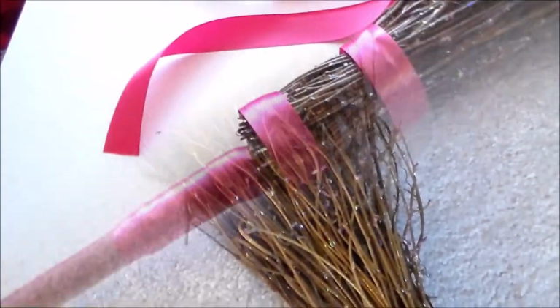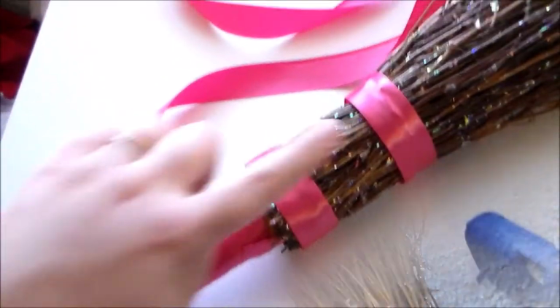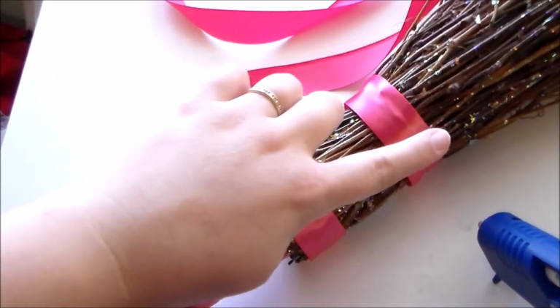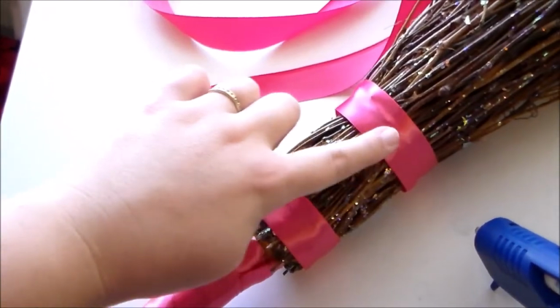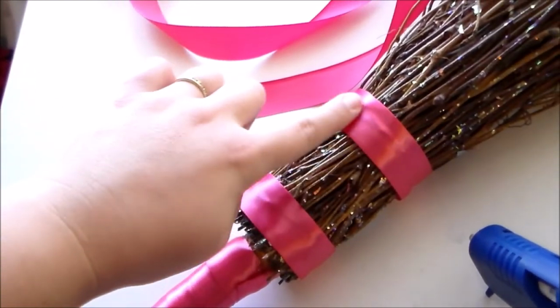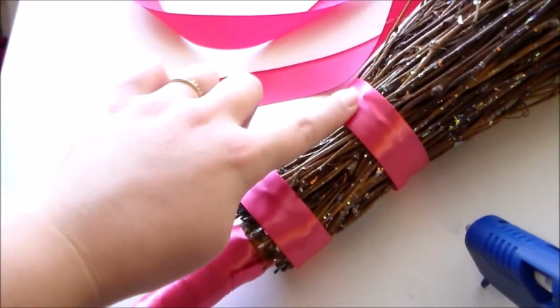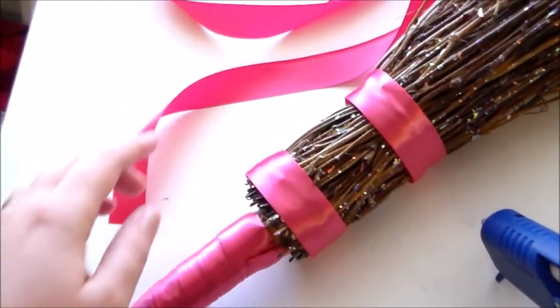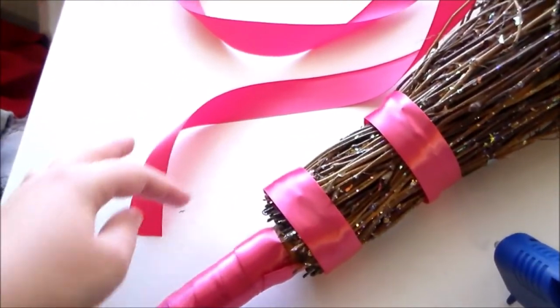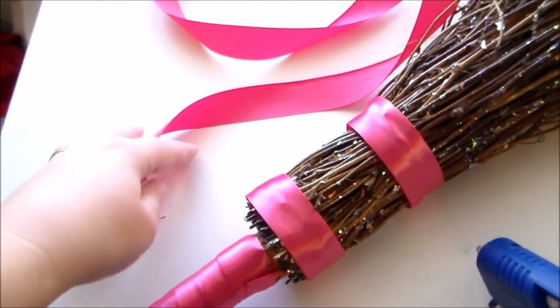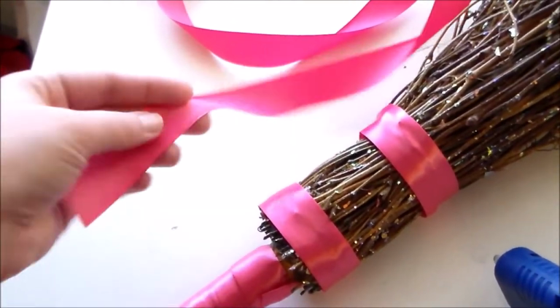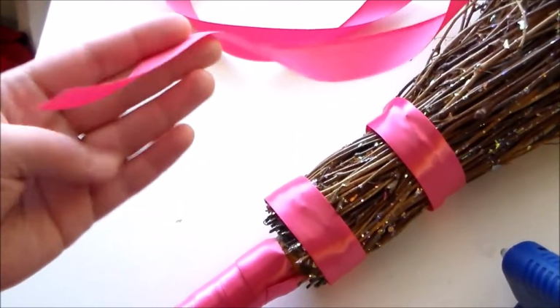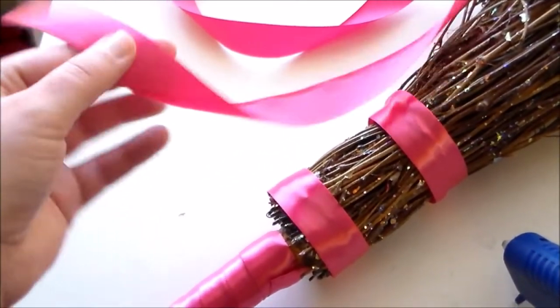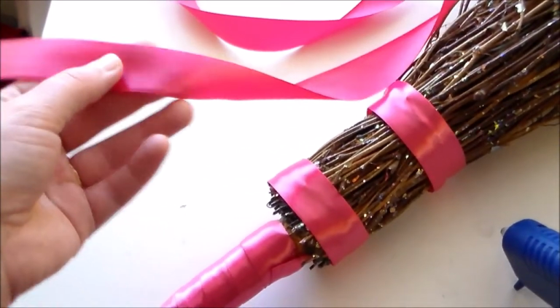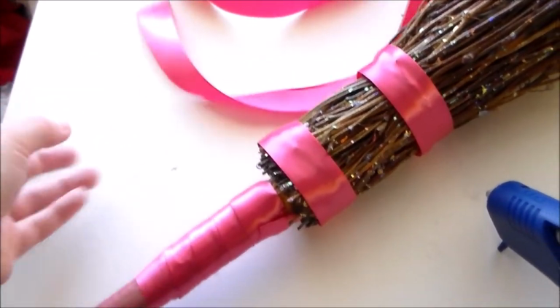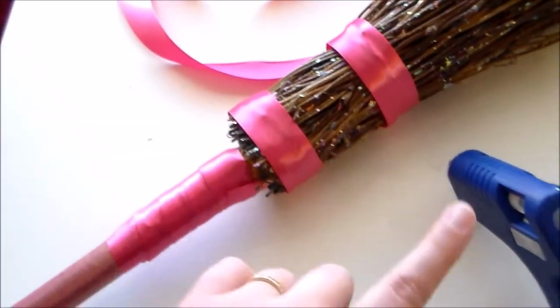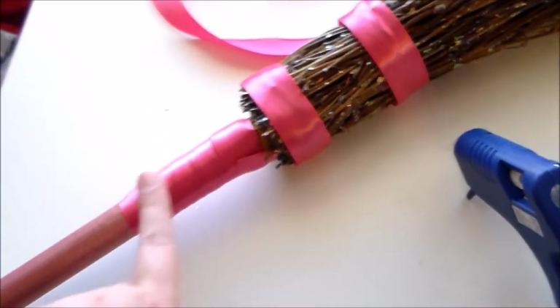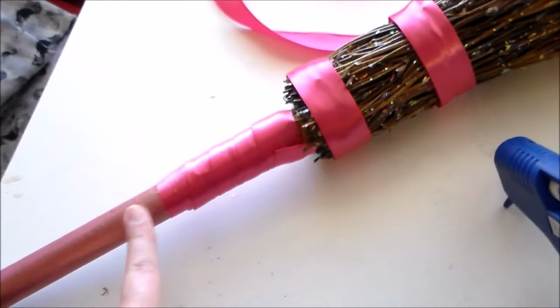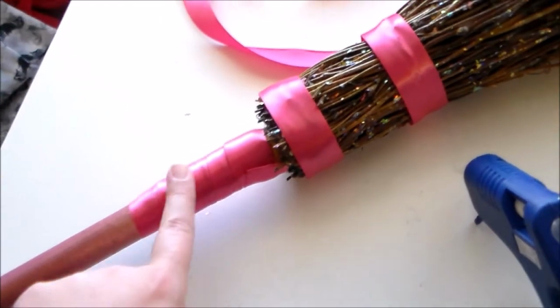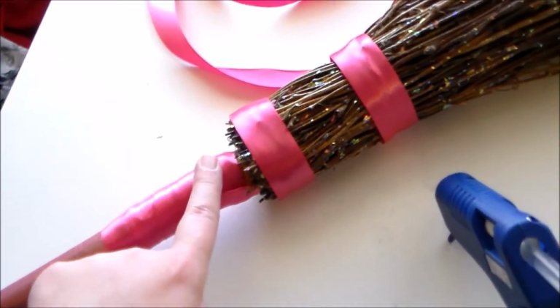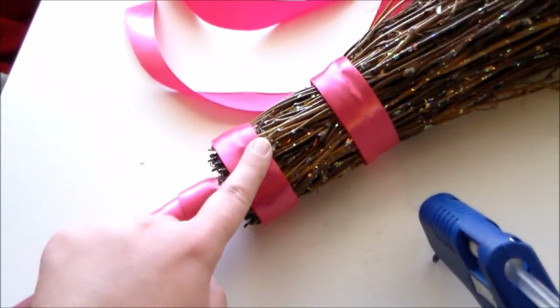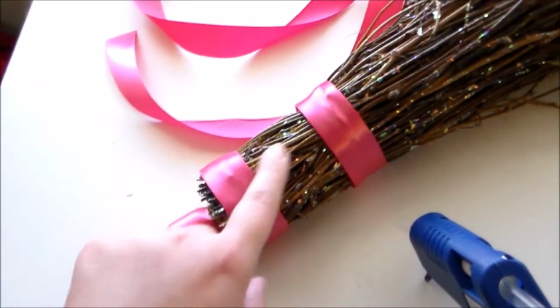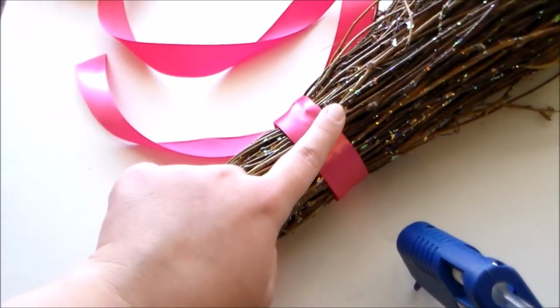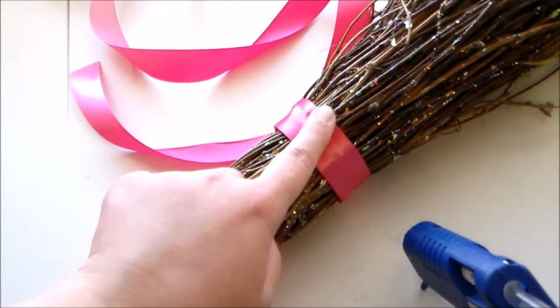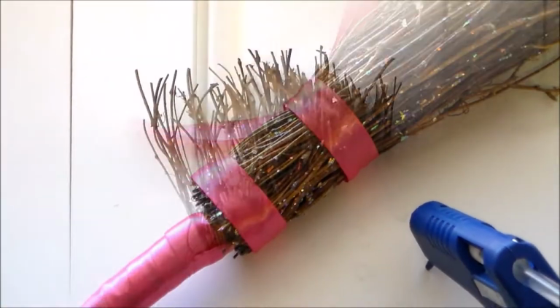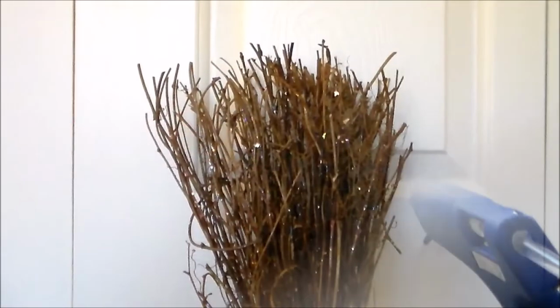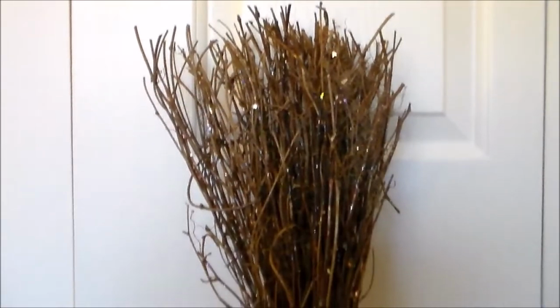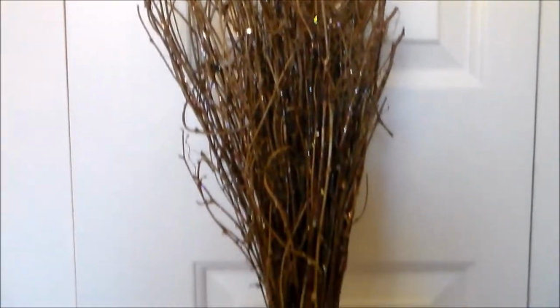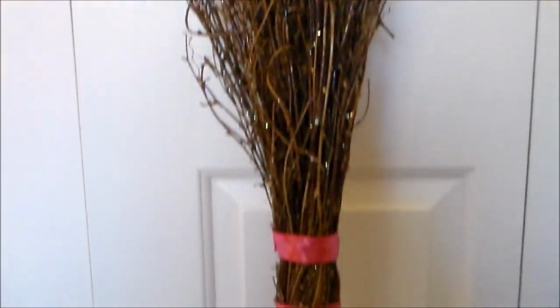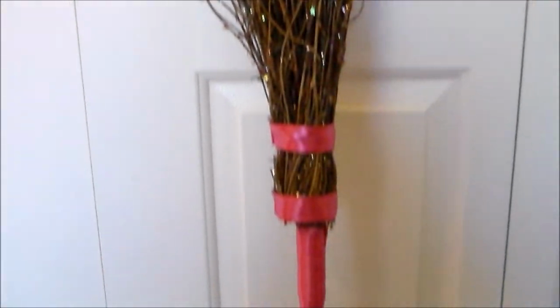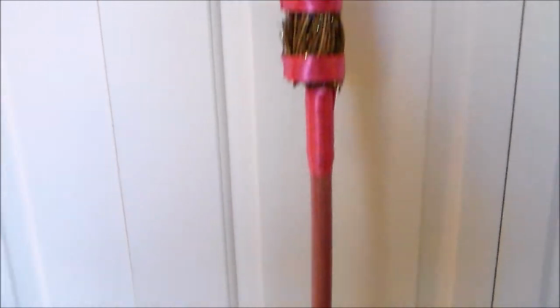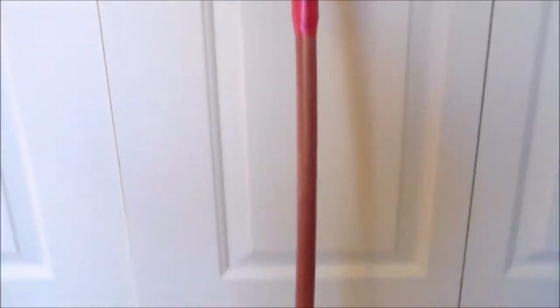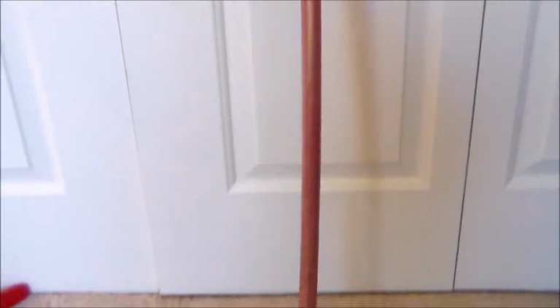To cover up the twine pieces, I took some pink satin ribbon and hot glued it around the broom. And with that, Barbie's broom is finished.